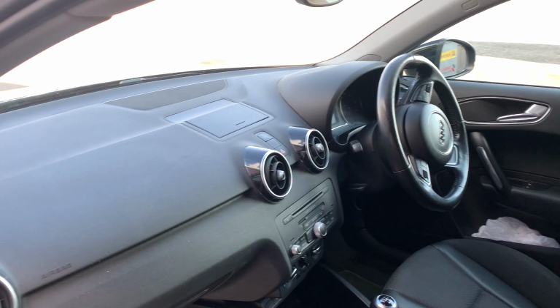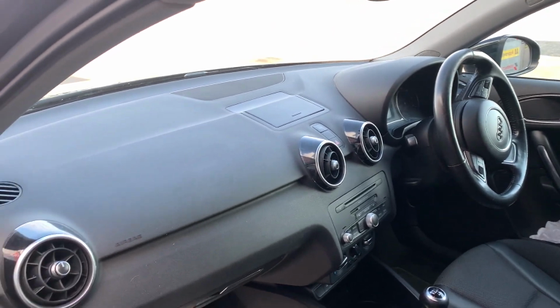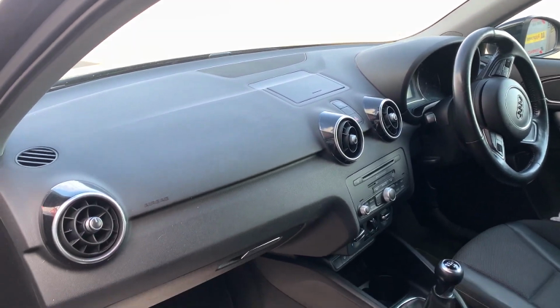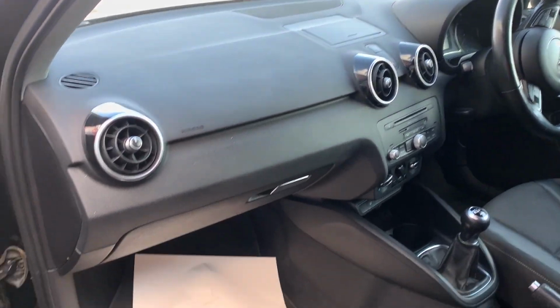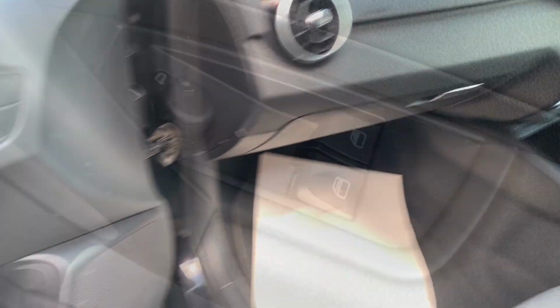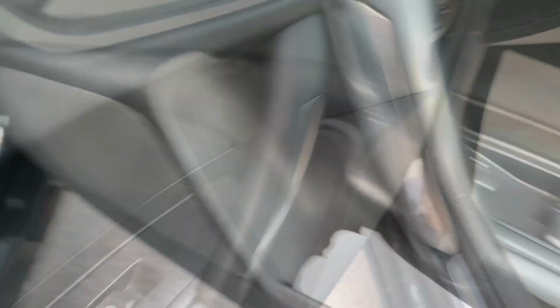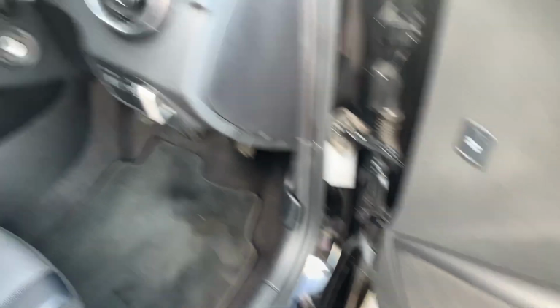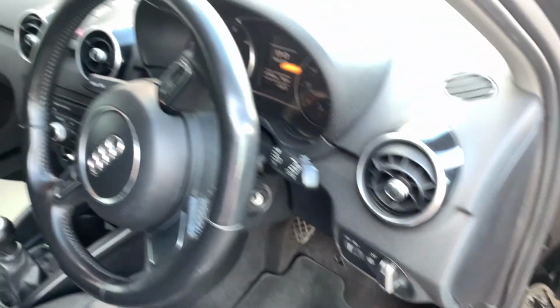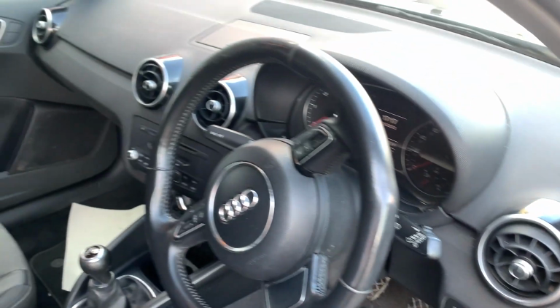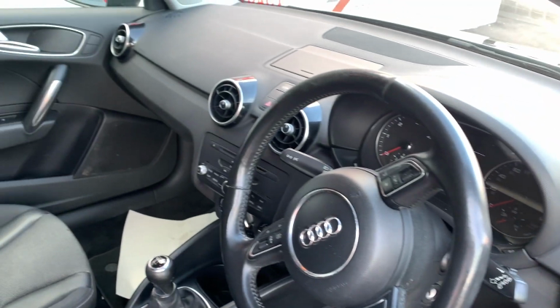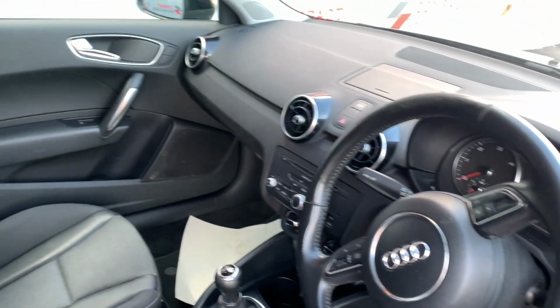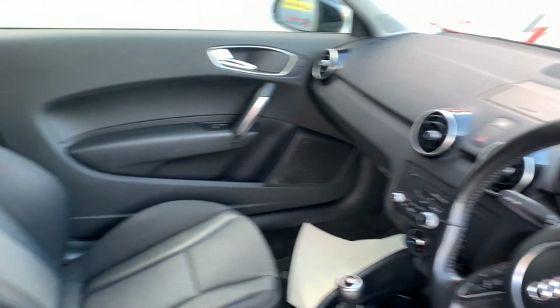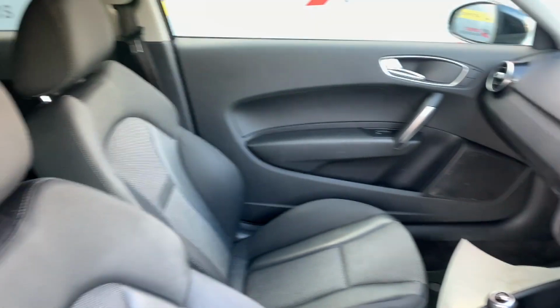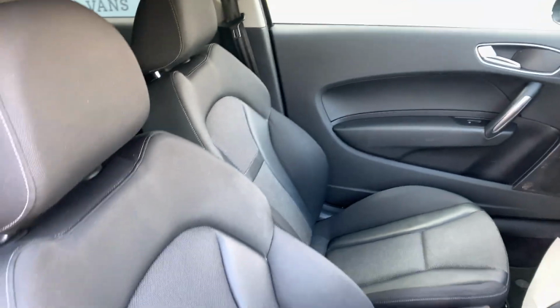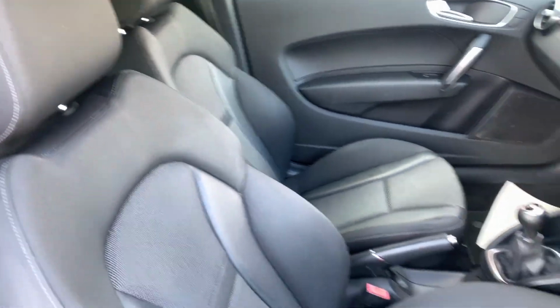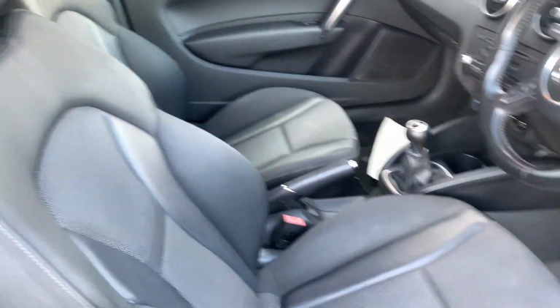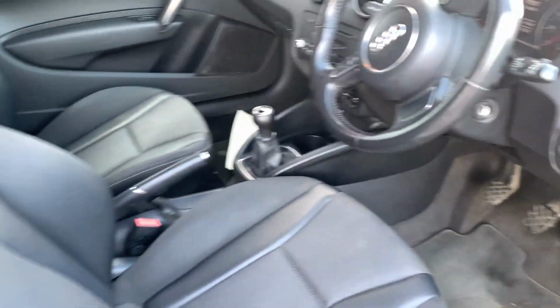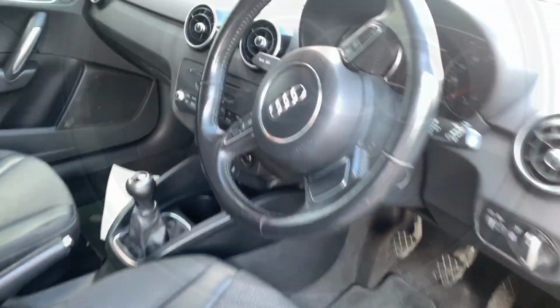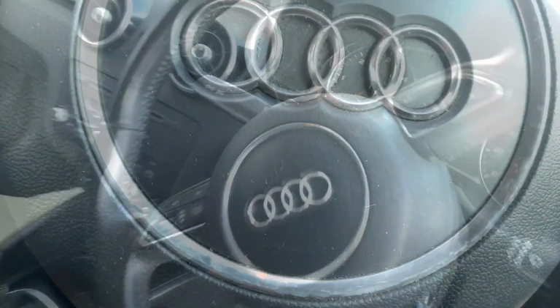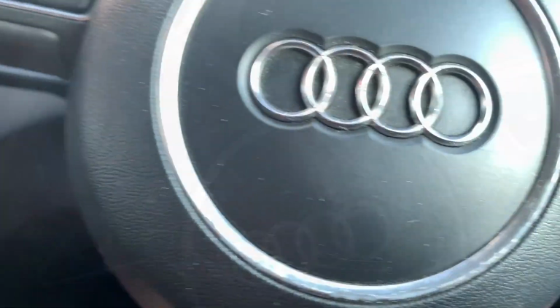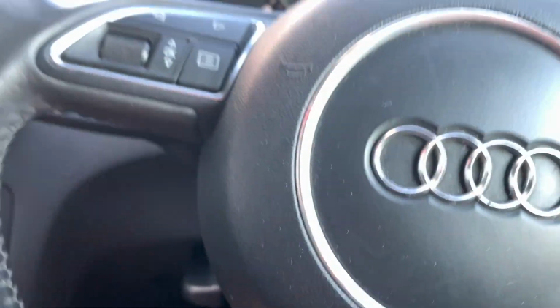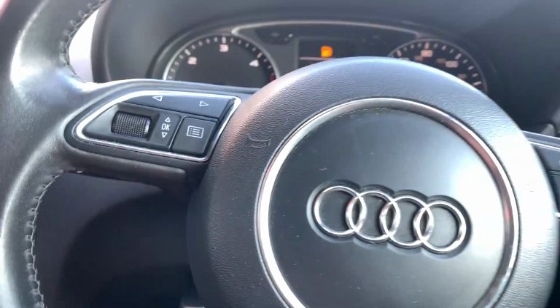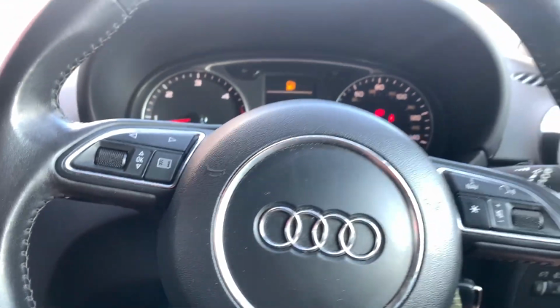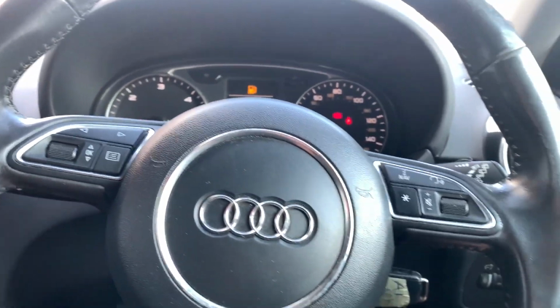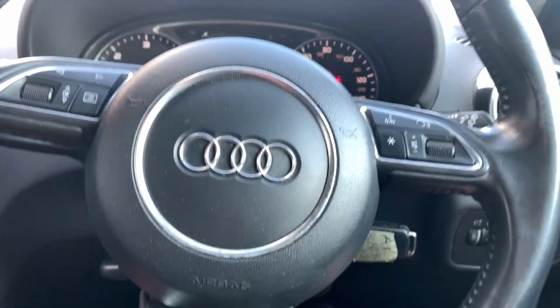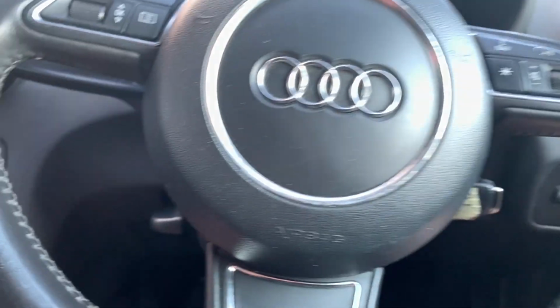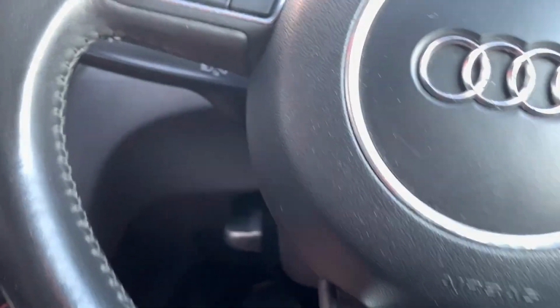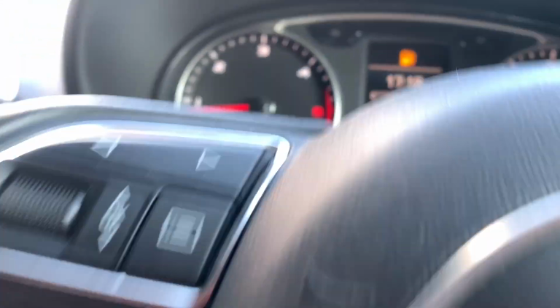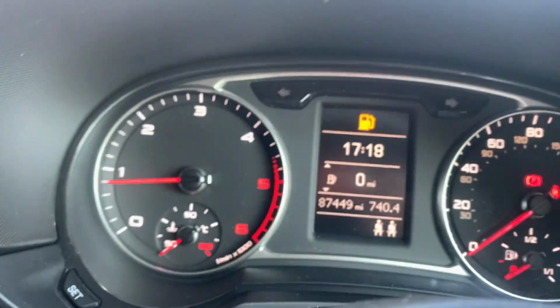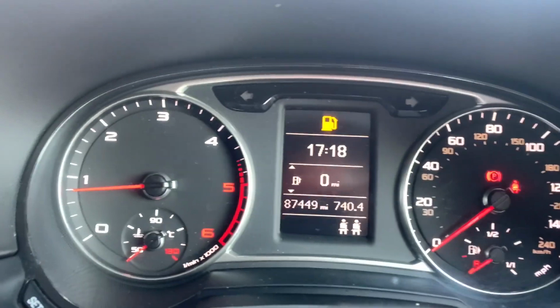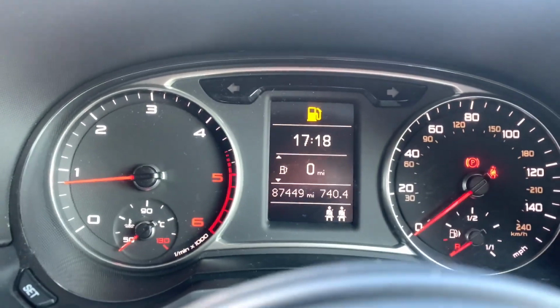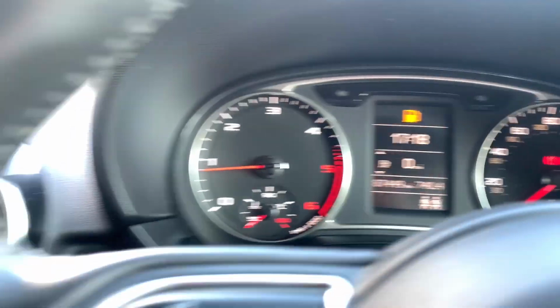Electric windows to the front, zero pounds tax rating for the new. Multifunction steering wheel, large LCD screen with Bluetooth, and nice mileage for the age.